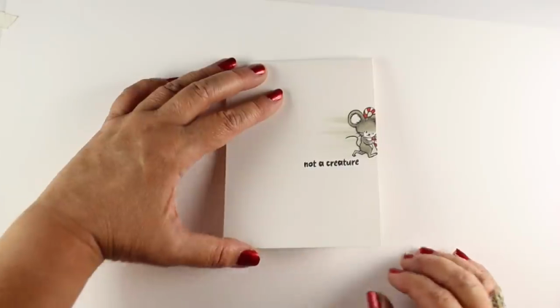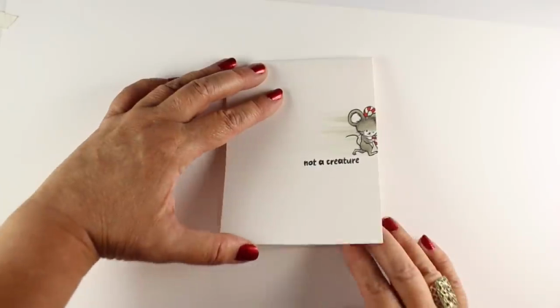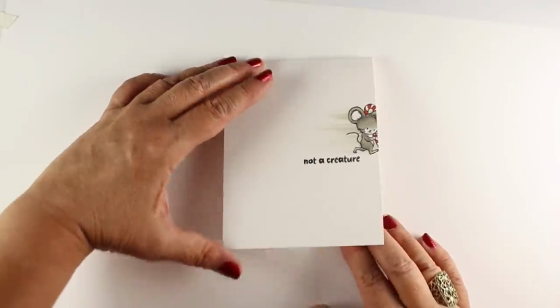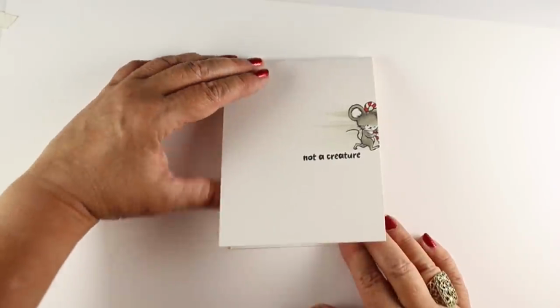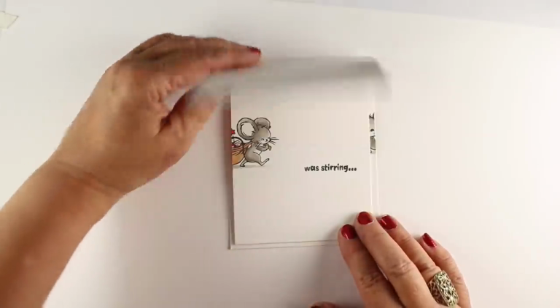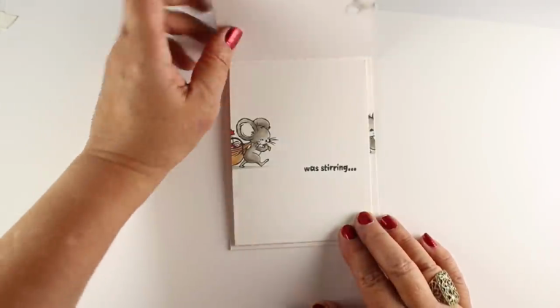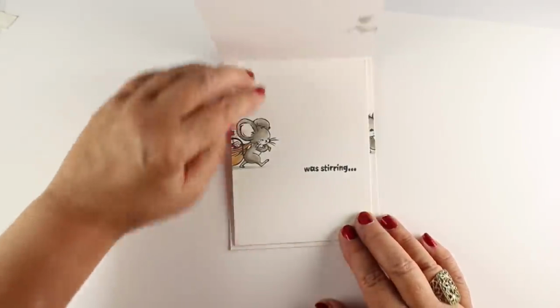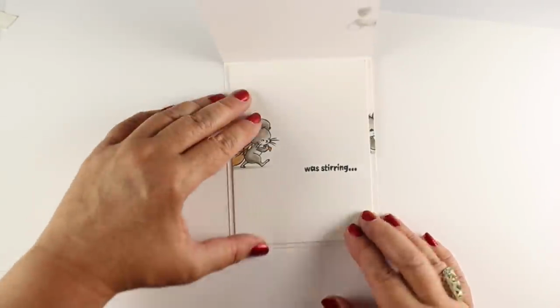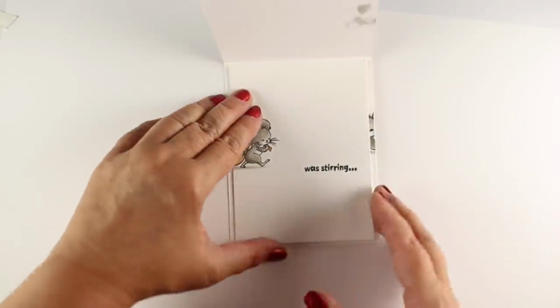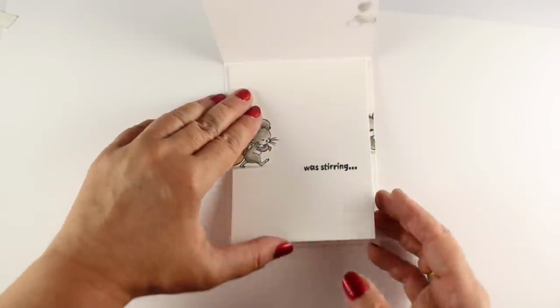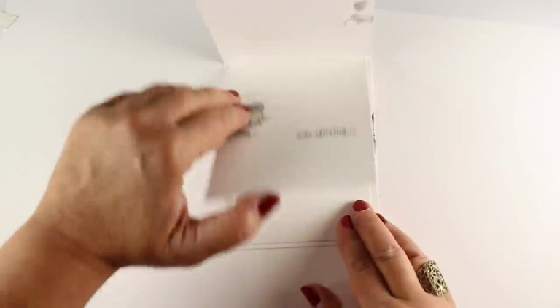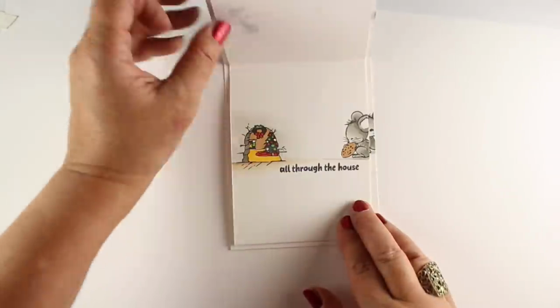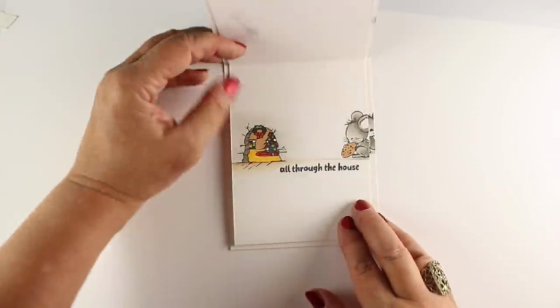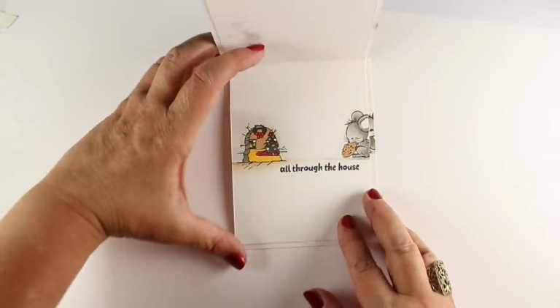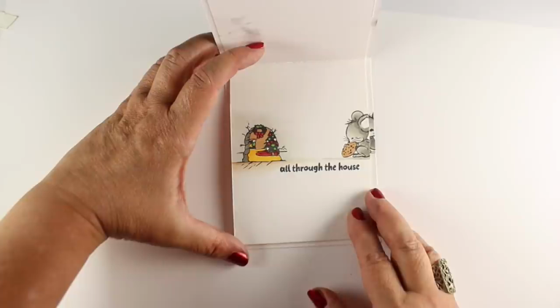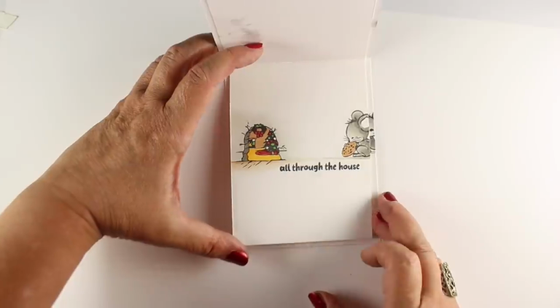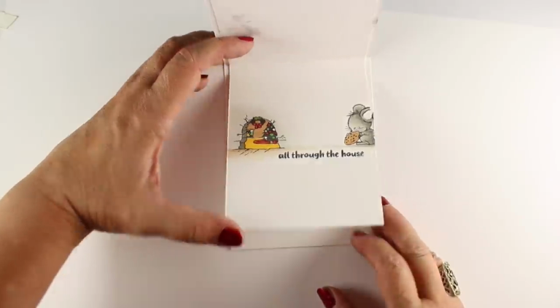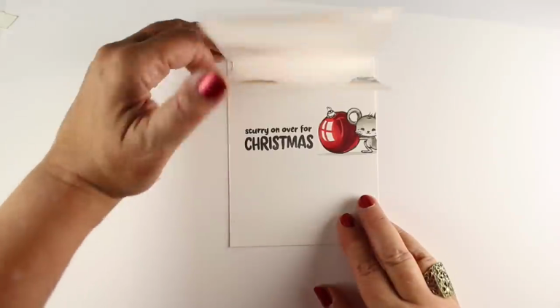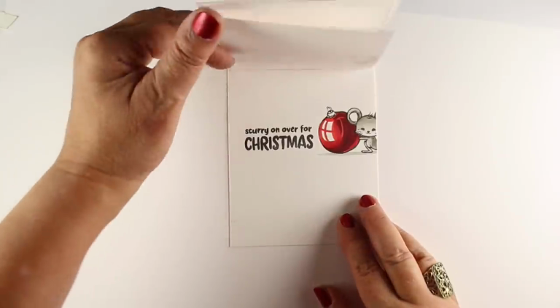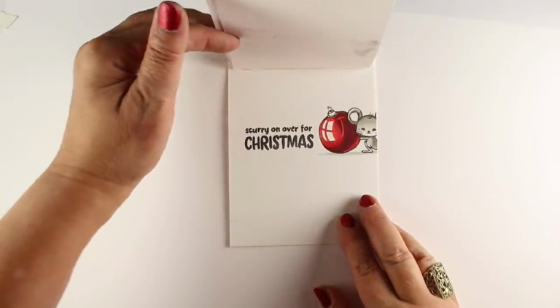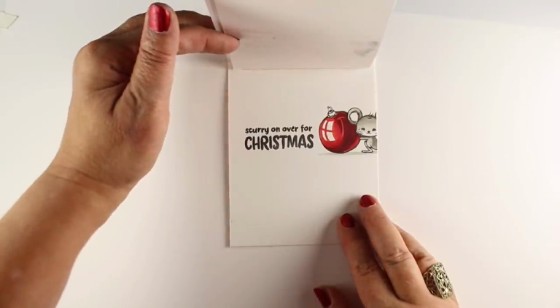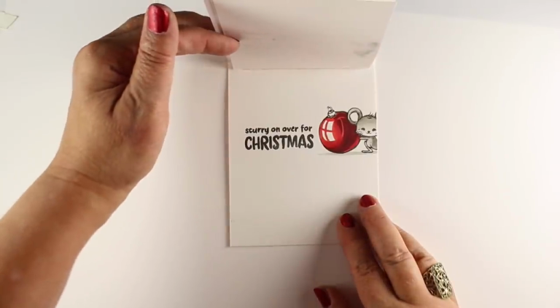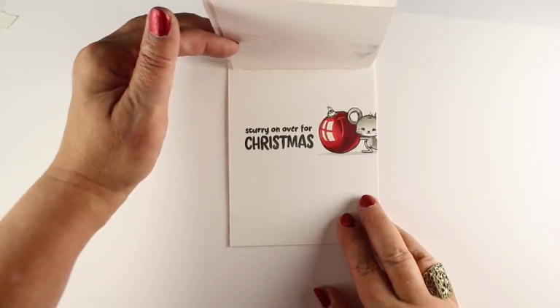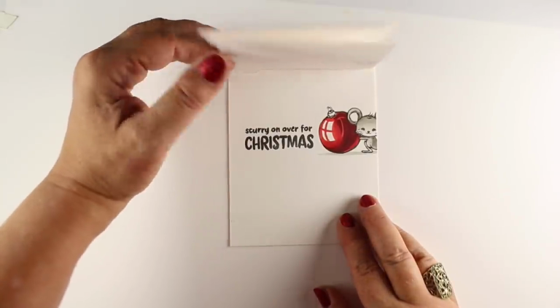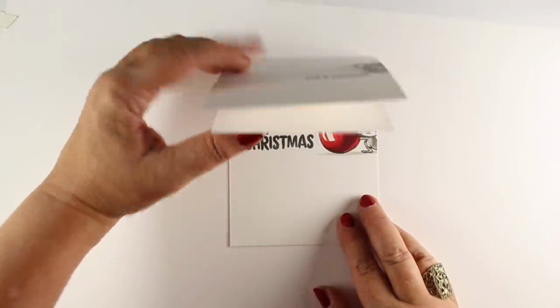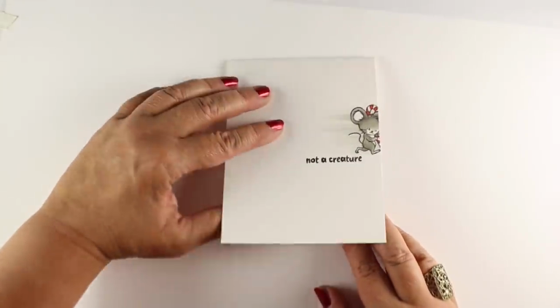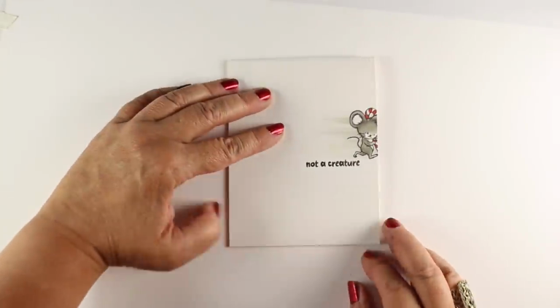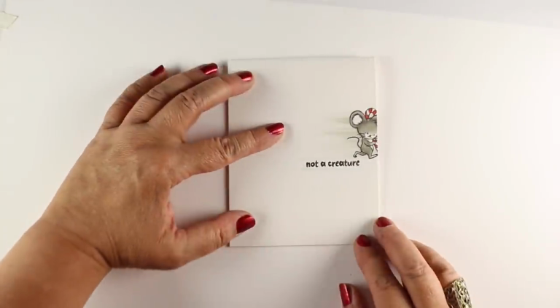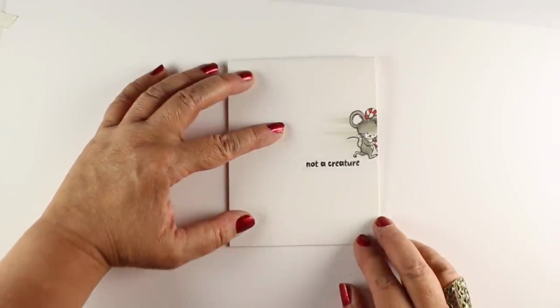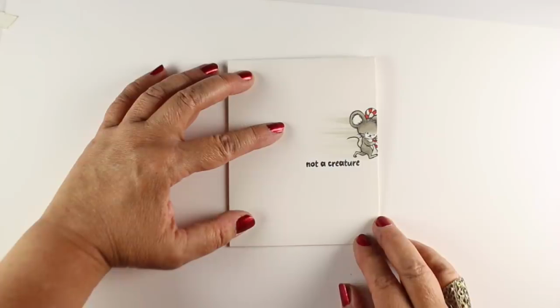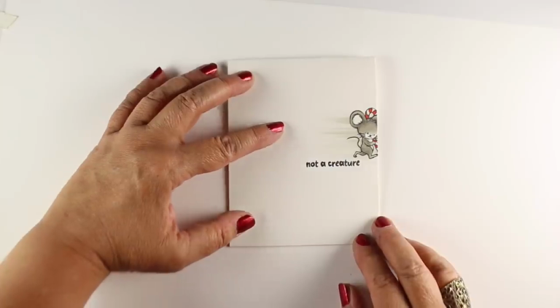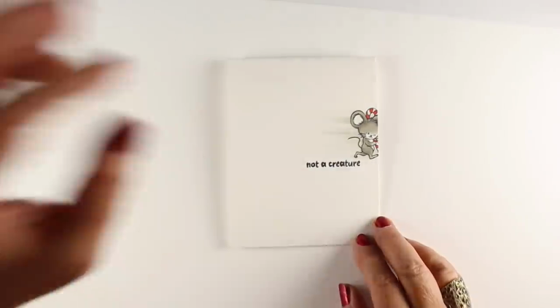Hi there. I'm Sandy Alnach, artist and paper crafter here on YouTube, and today I'm going to do a storybook card, which you can do with a lot of different stamp sets. I'll be using one from Hero Arts.